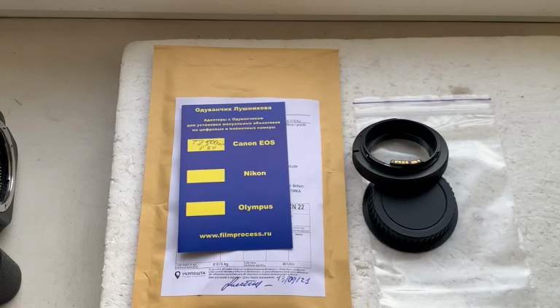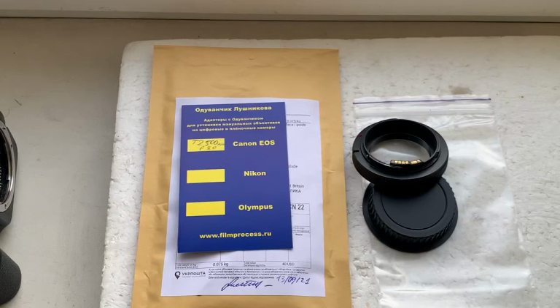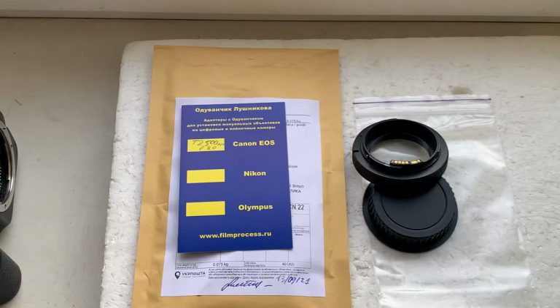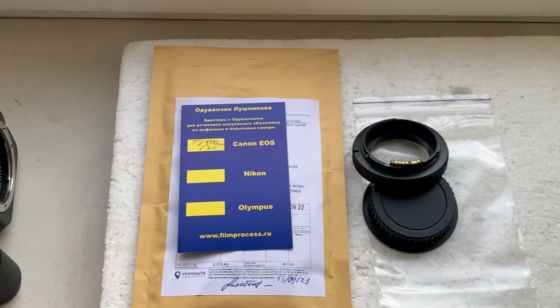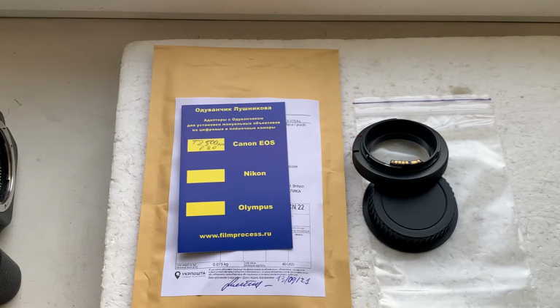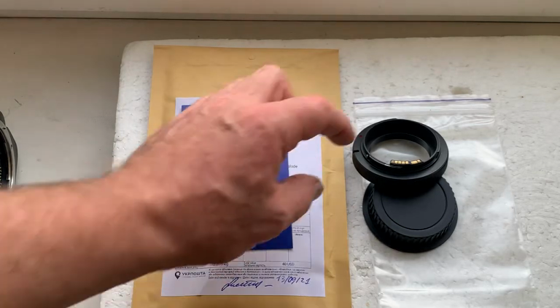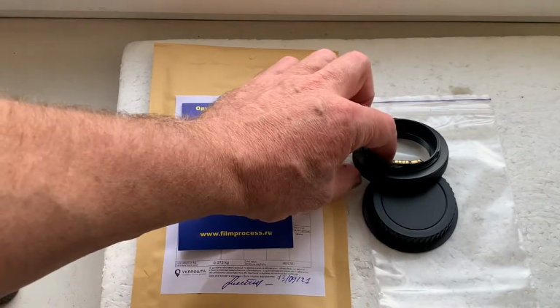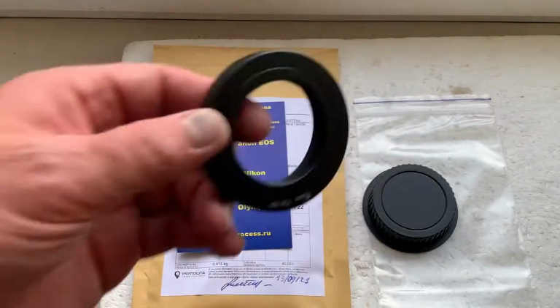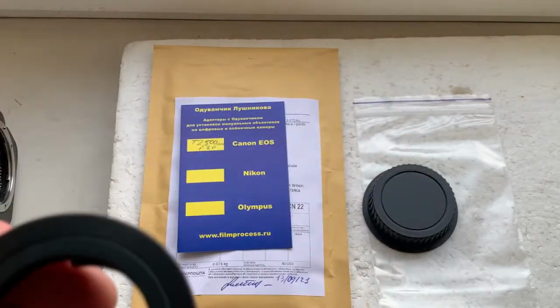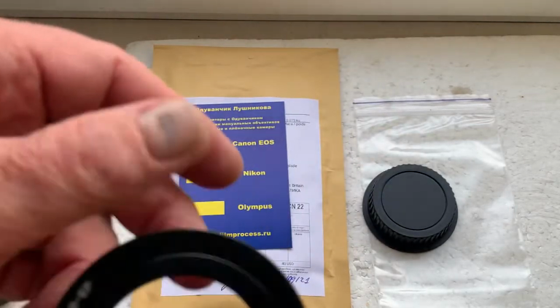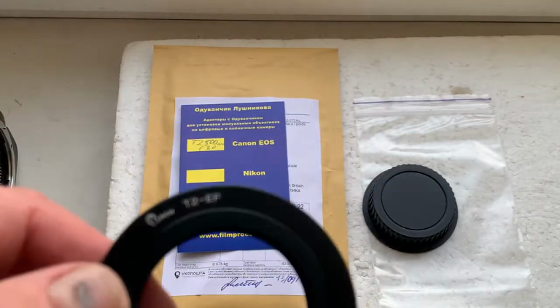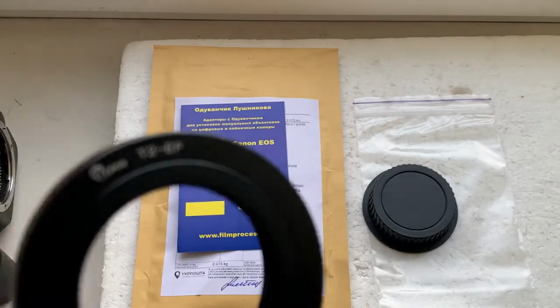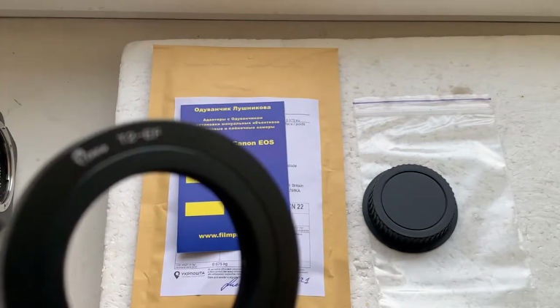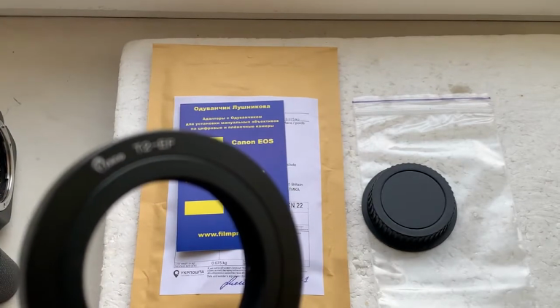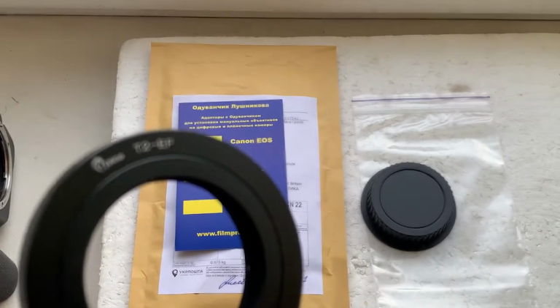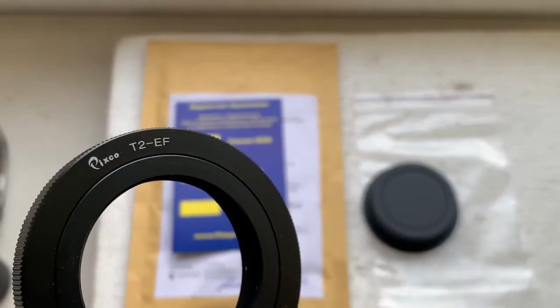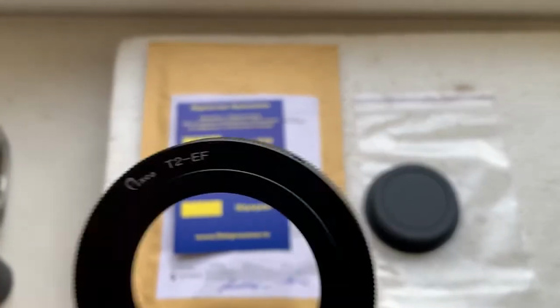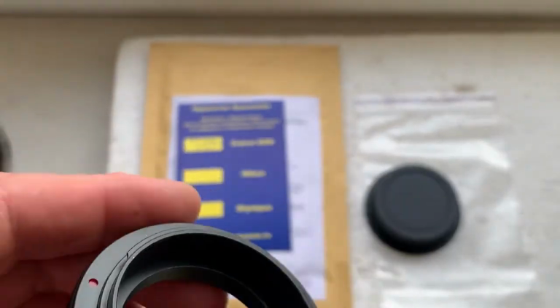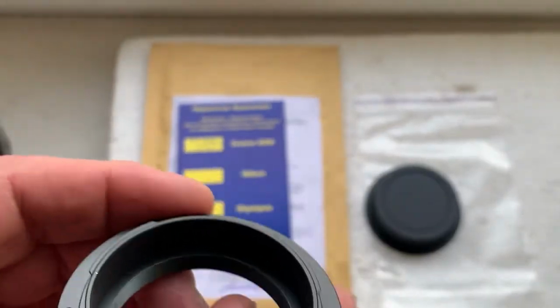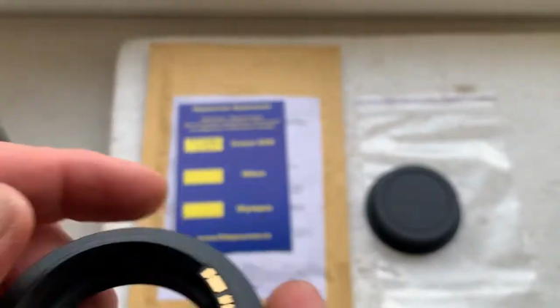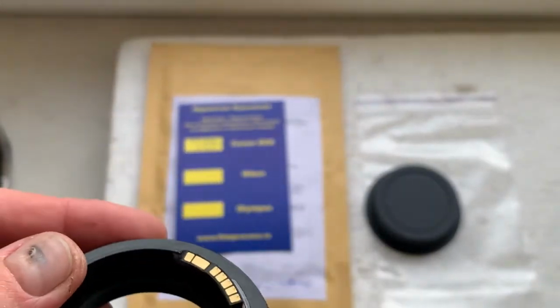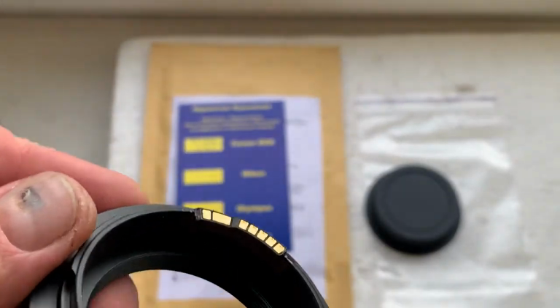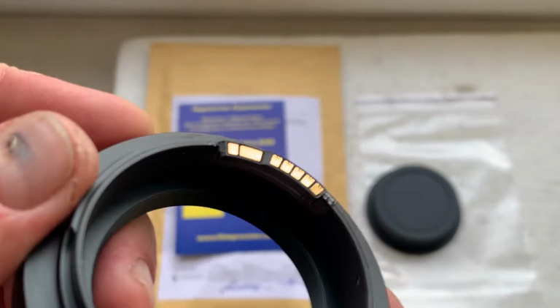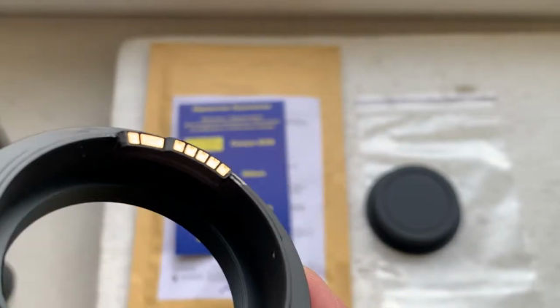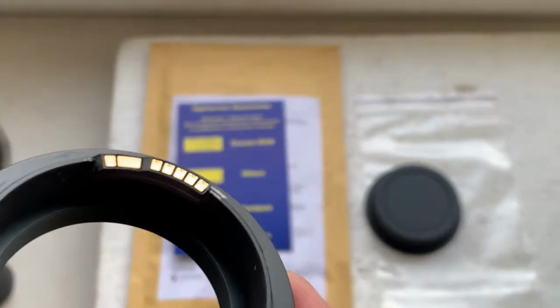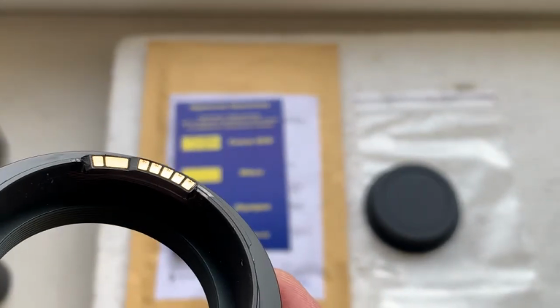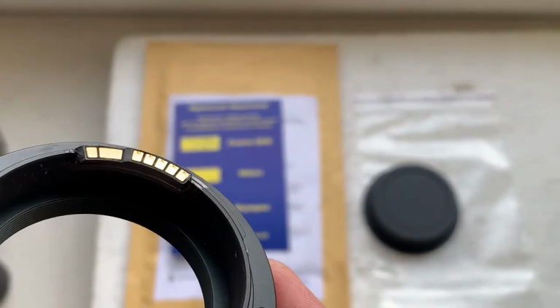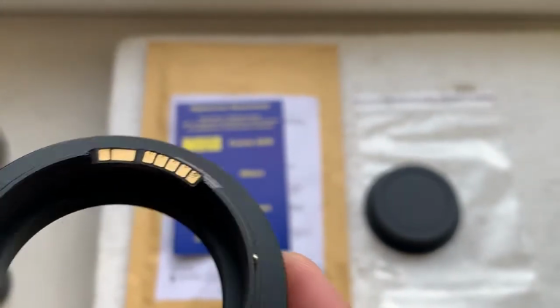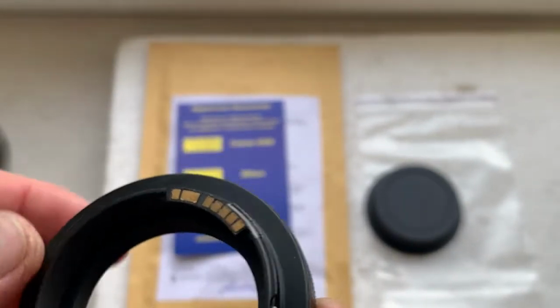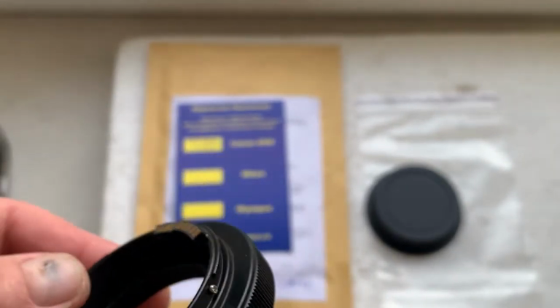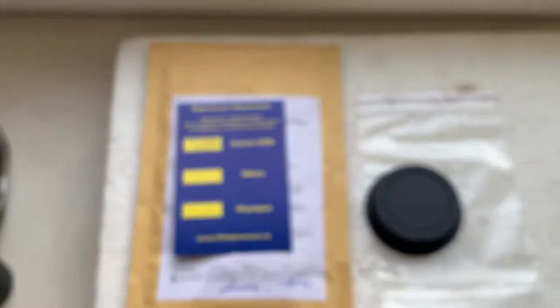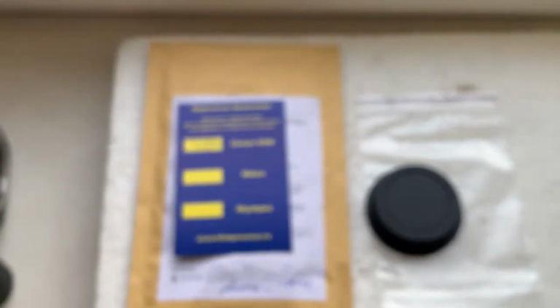Hello Chris, this video is about your C2 to Canon adapter with a programmable Gendaleon chip. Now I'll check the adapter with the chip in my camera.